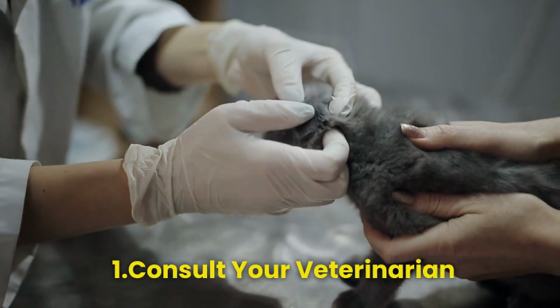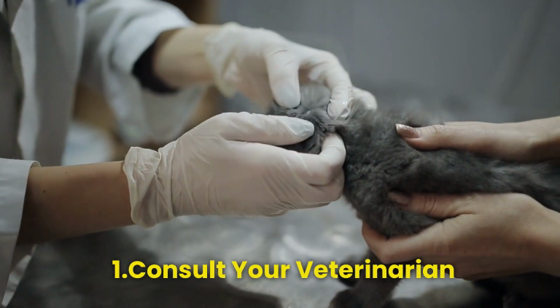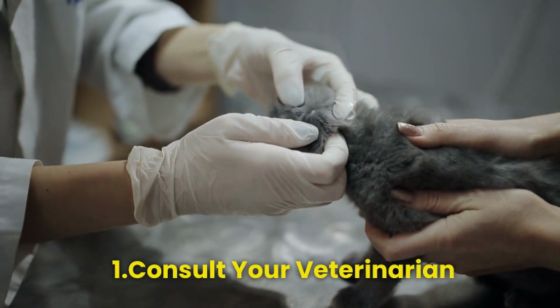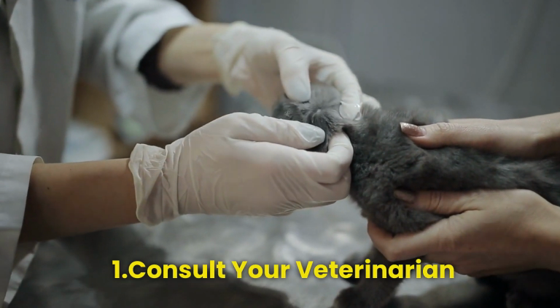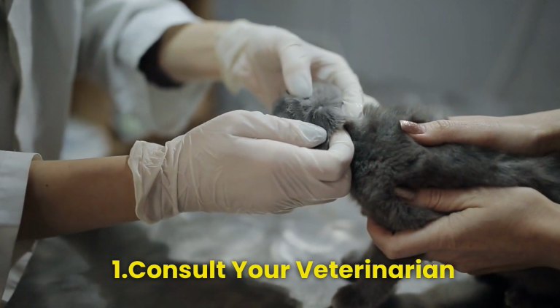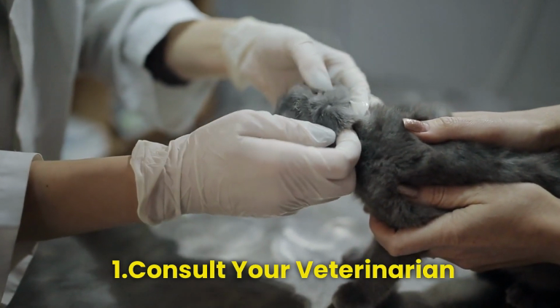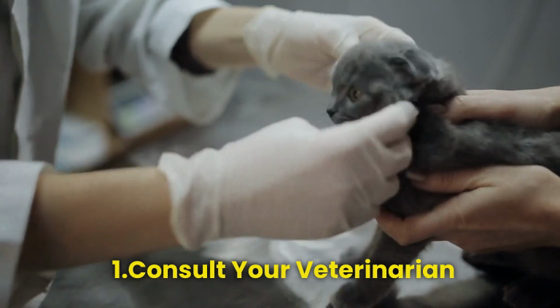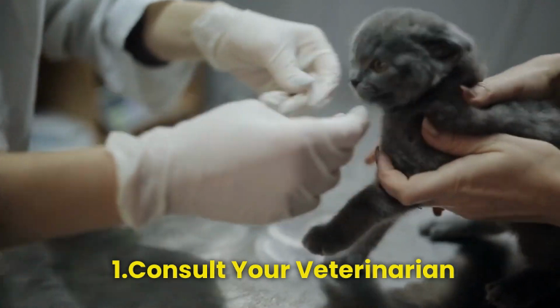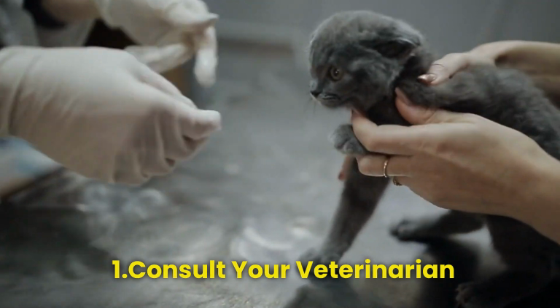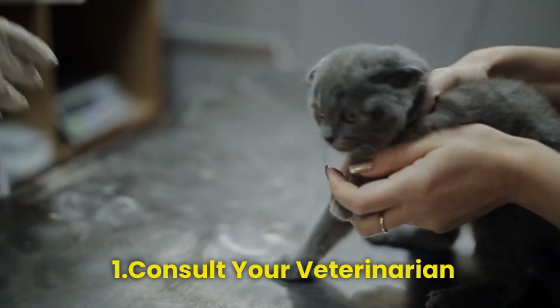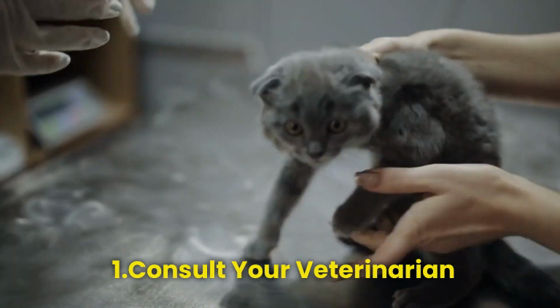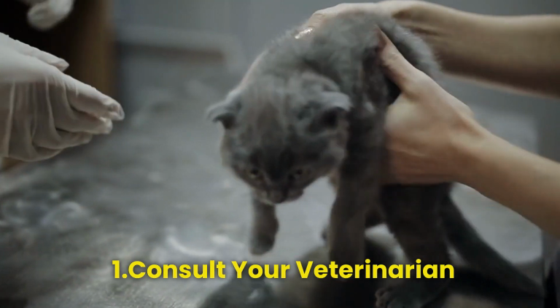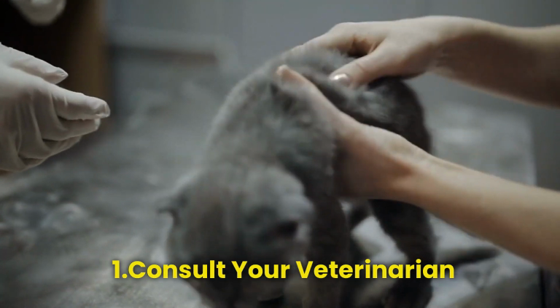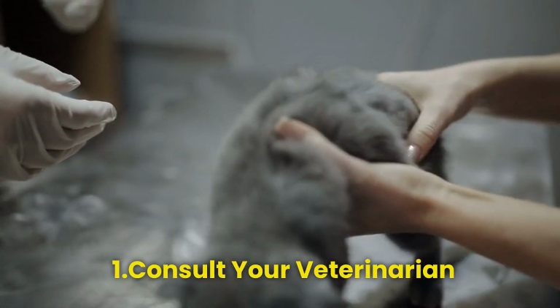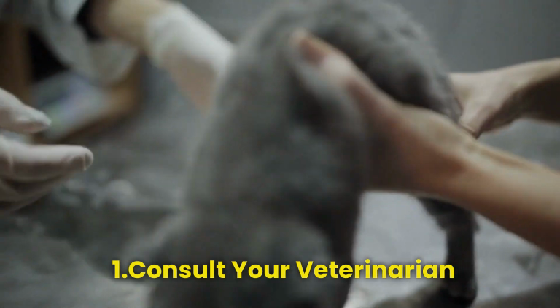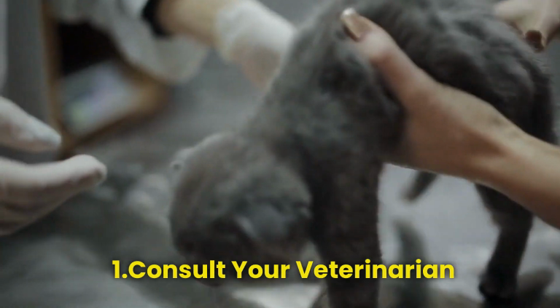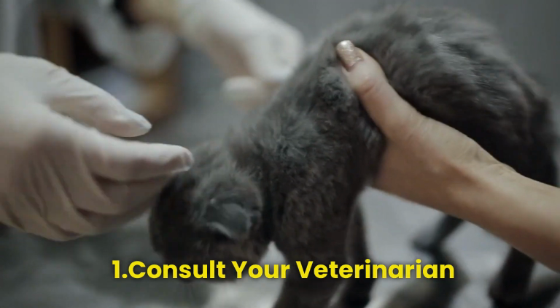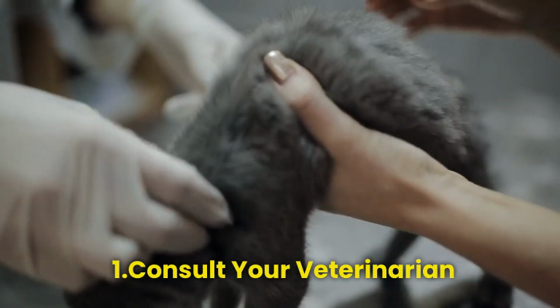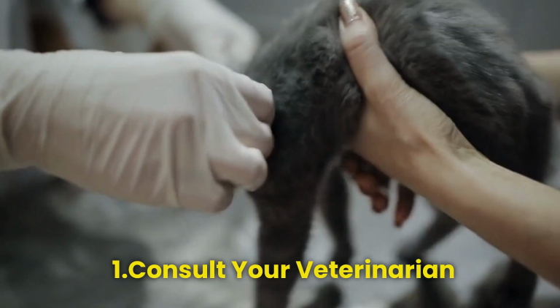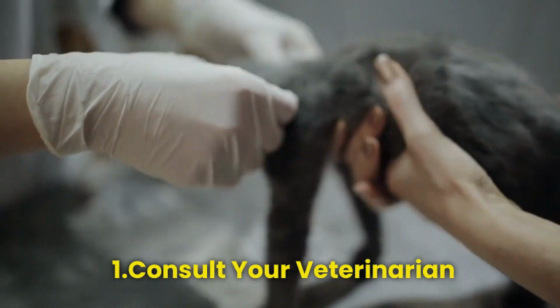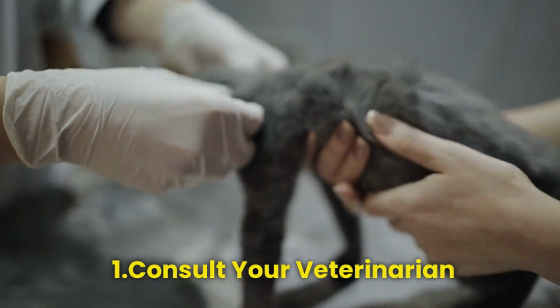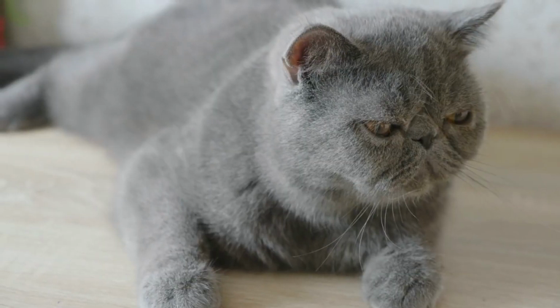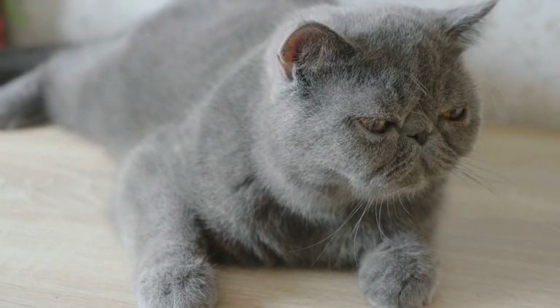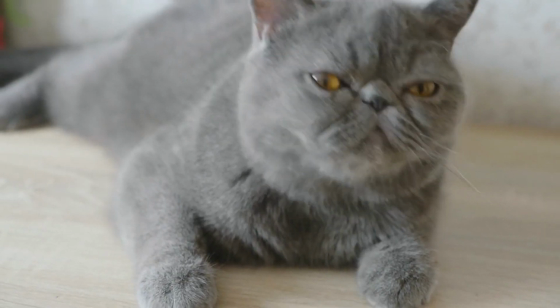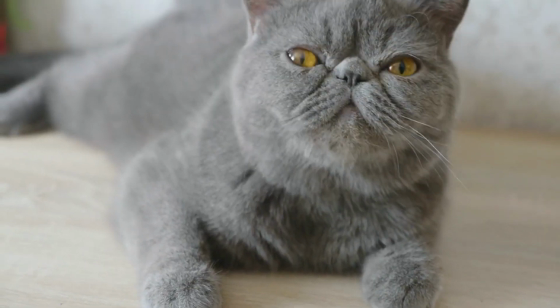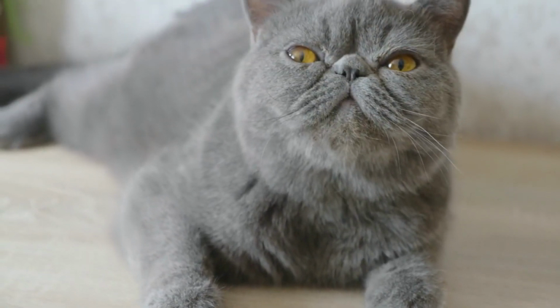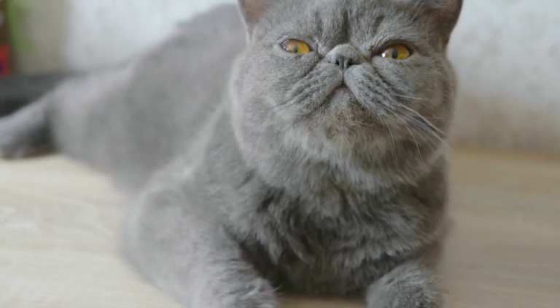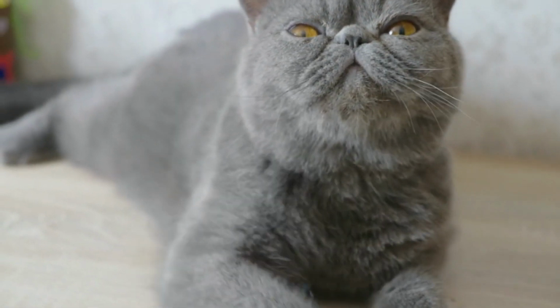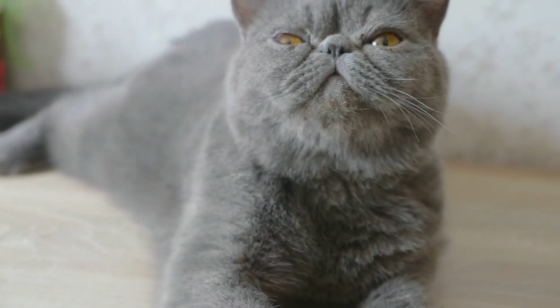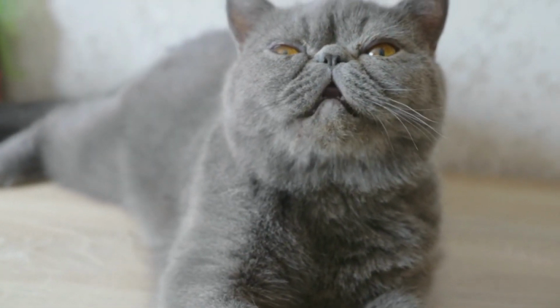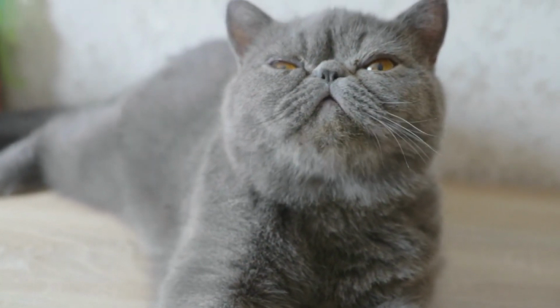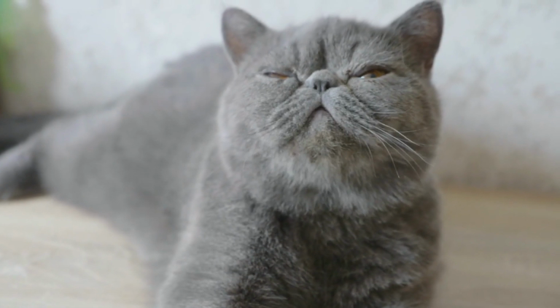How to get rid of worms in cats: Step 1 — Consult your veterinarian. If you suspect your cat has worms or notice any of the symptoms mentioned, the first step is to consult your veterinarian. They can perform tests to identify the type of worms and prescribe appropriate treatment.